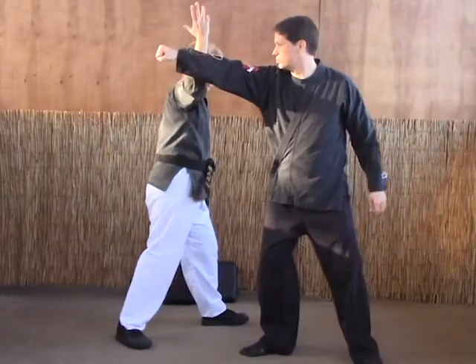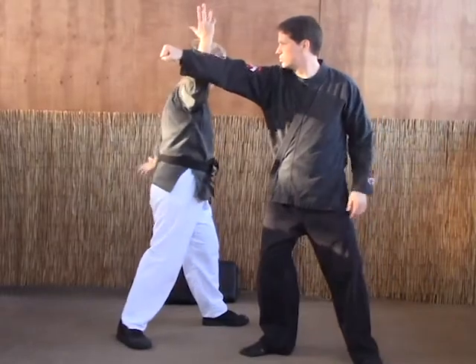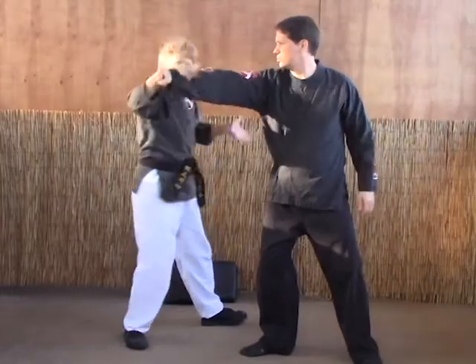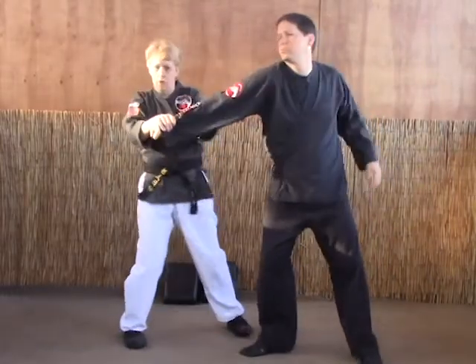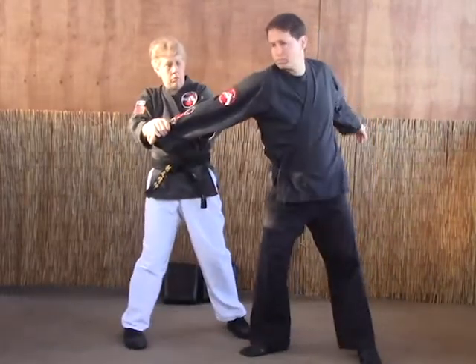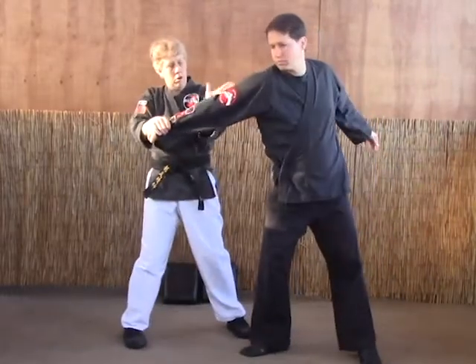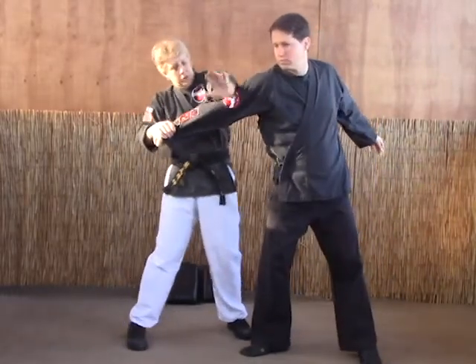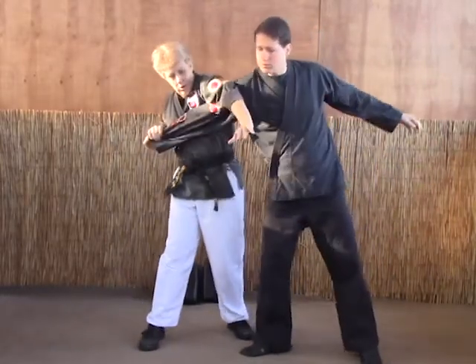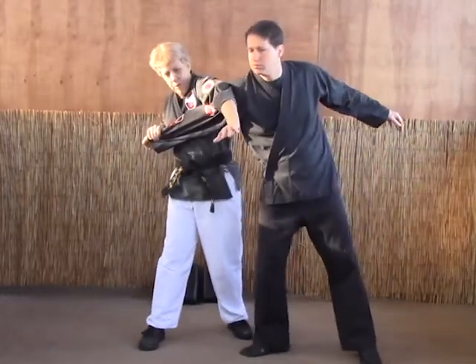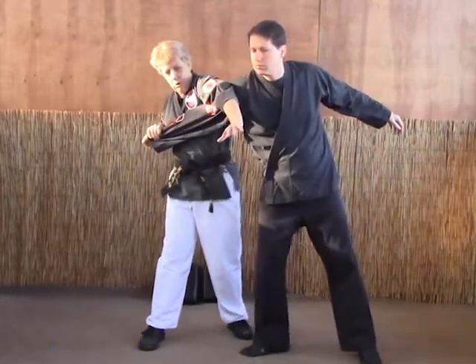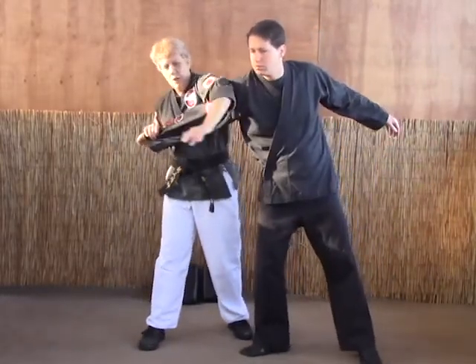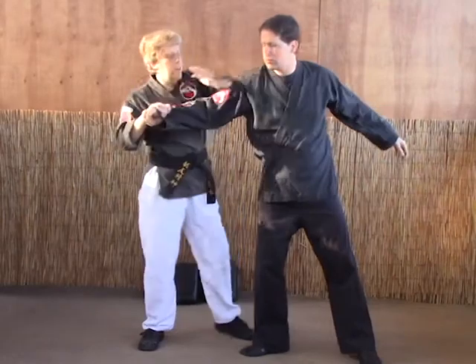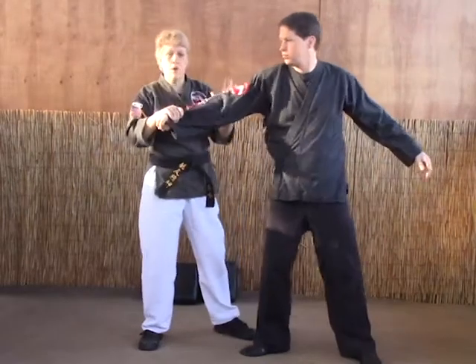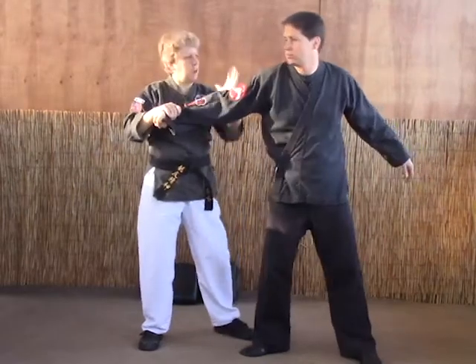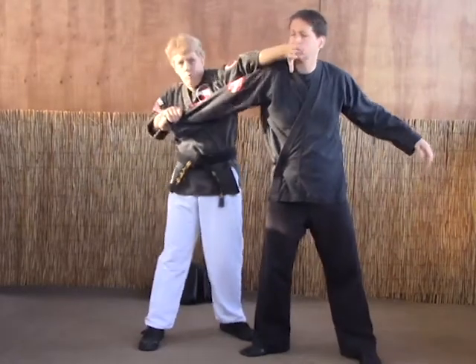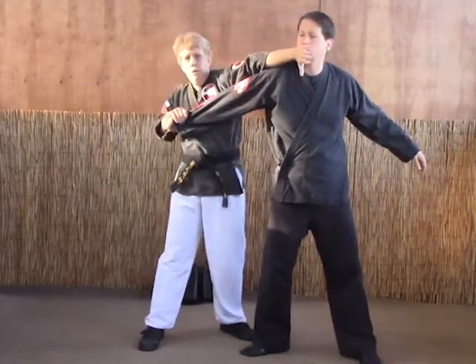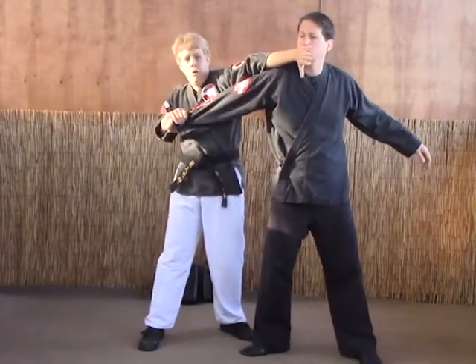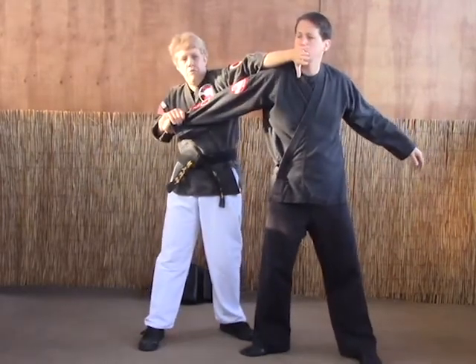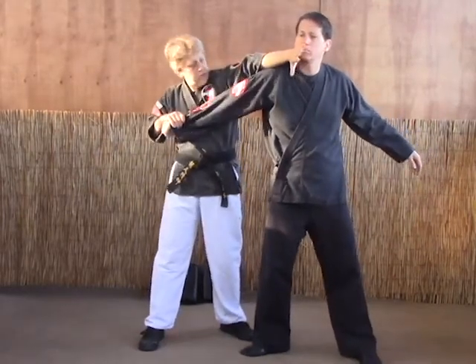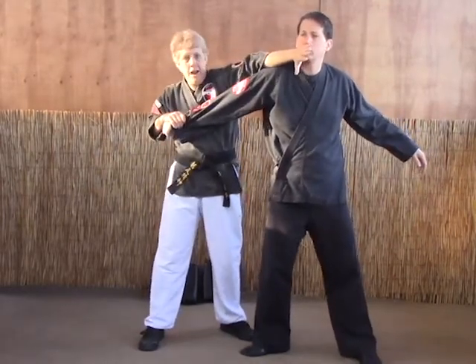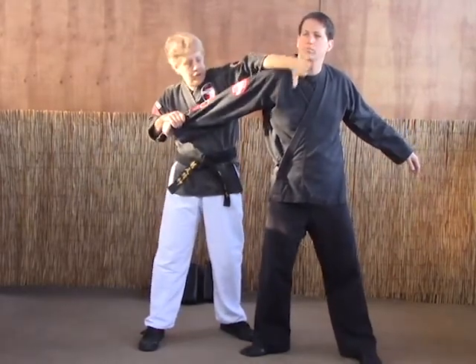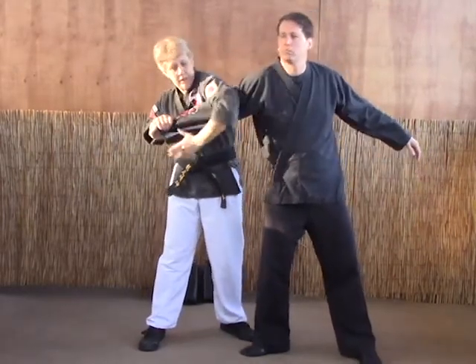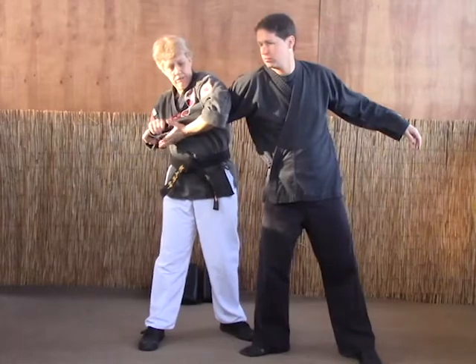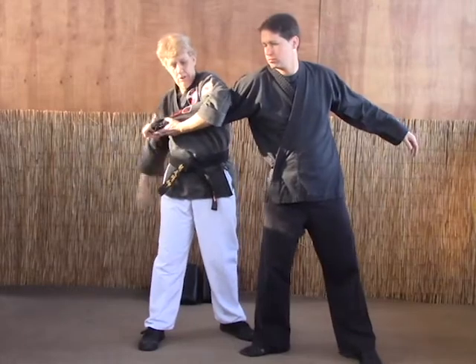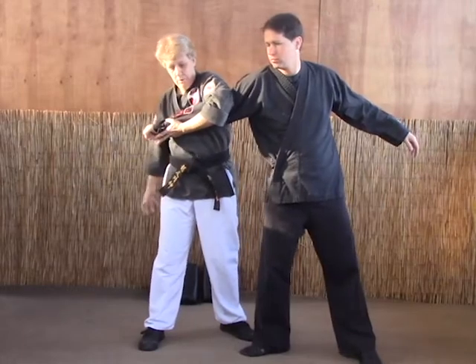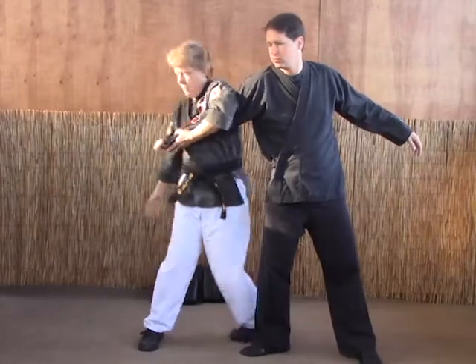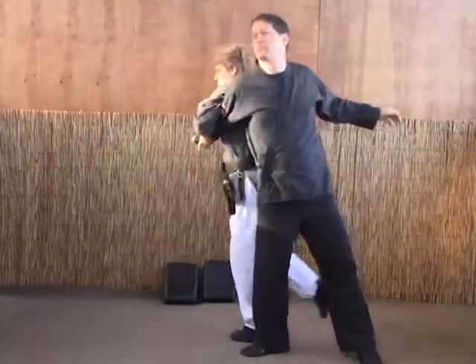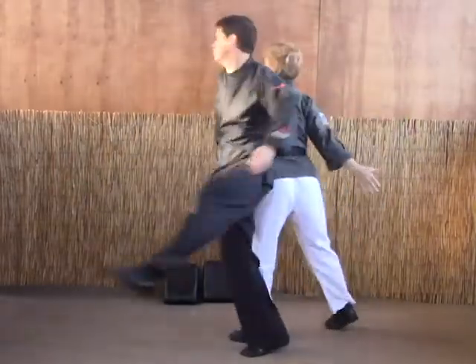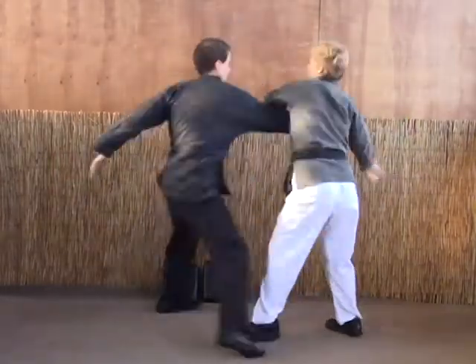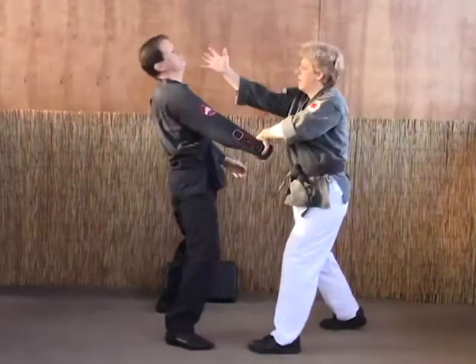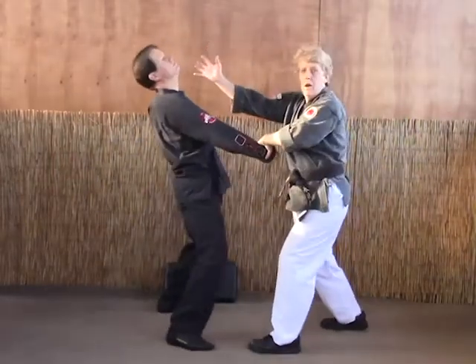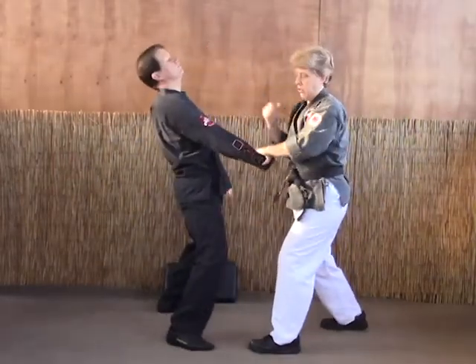One: heel palm, slide over and pull. Now, if you wanted to, you could also heel palm to the face — add an extra strike to get this in there. From there, wrap and claw.